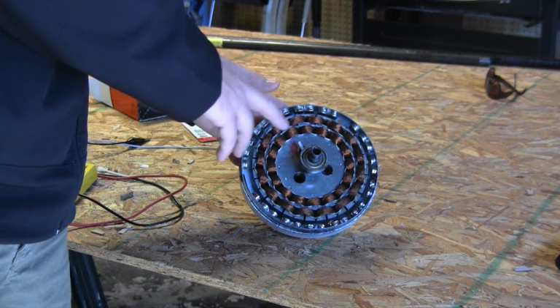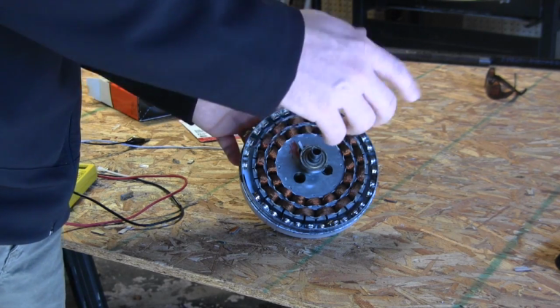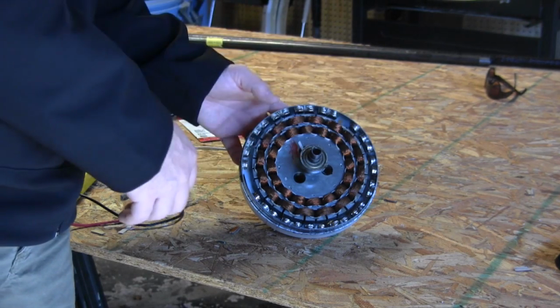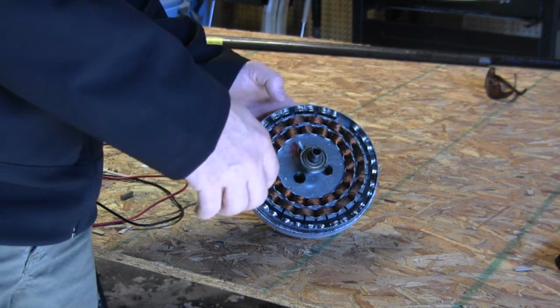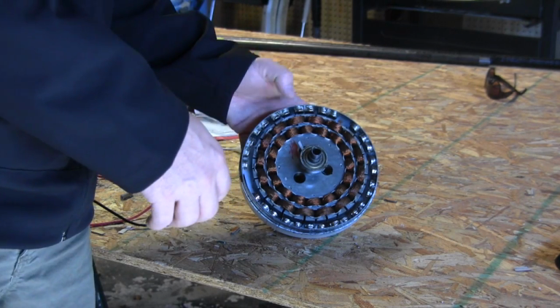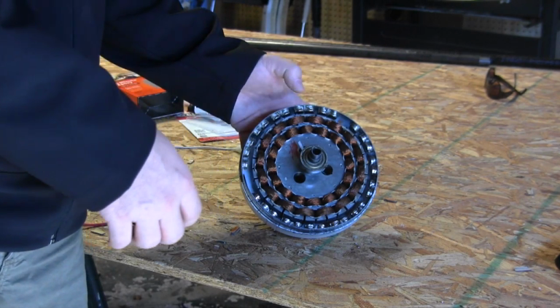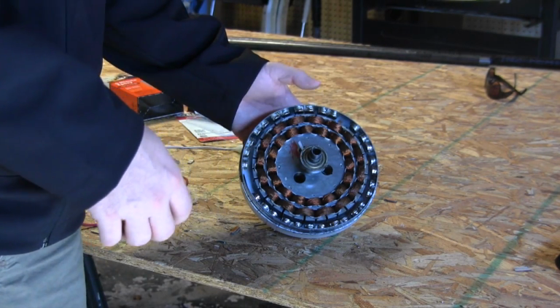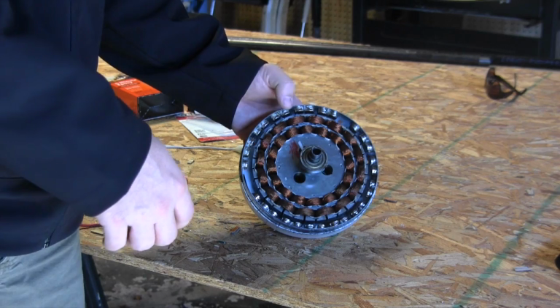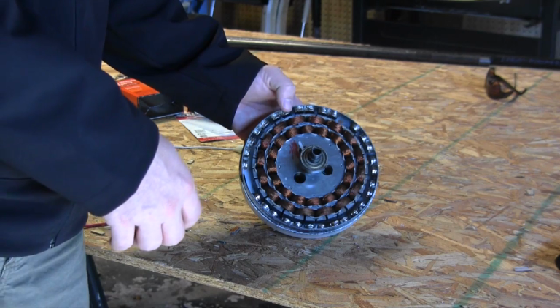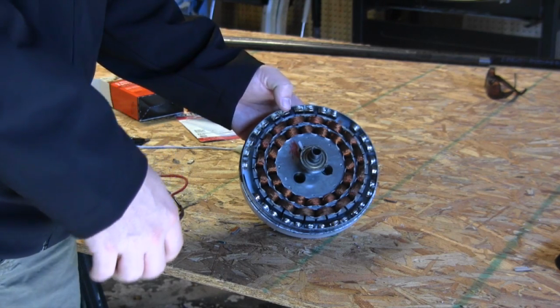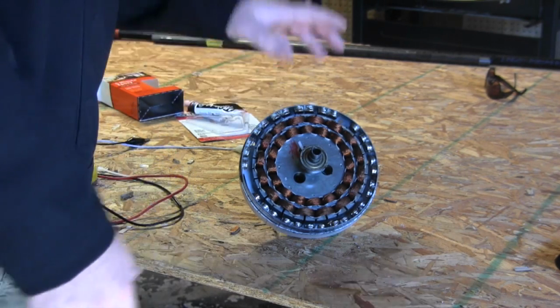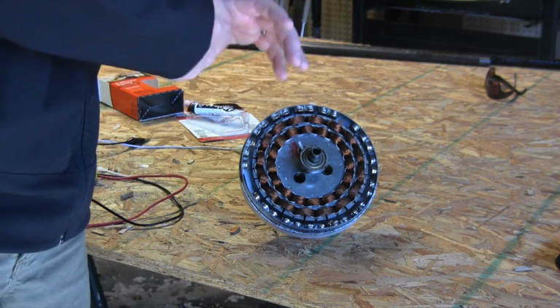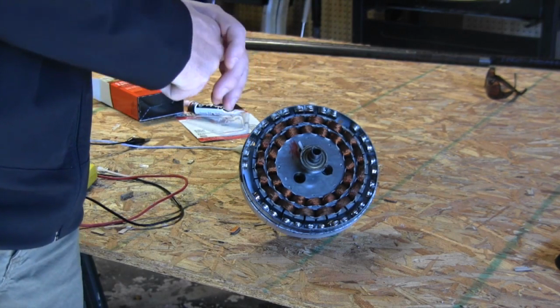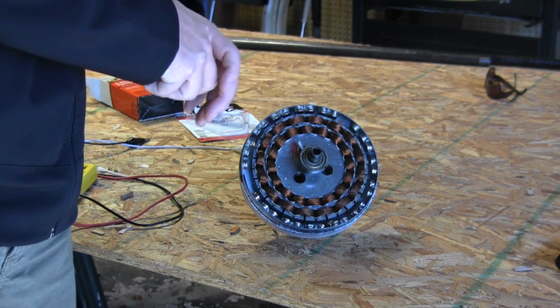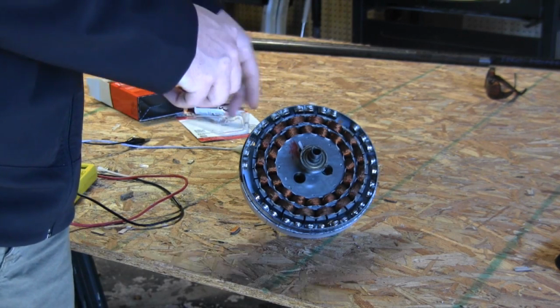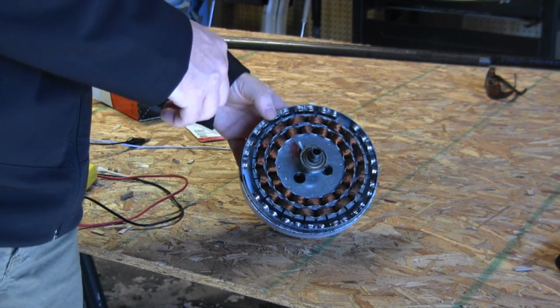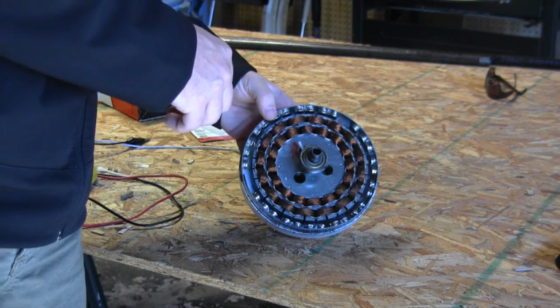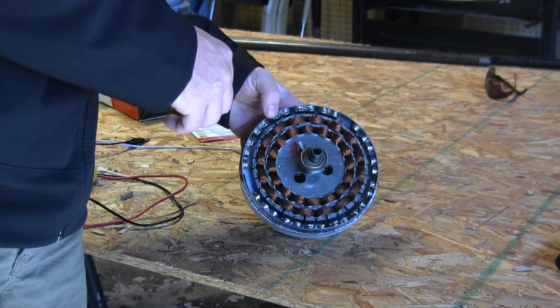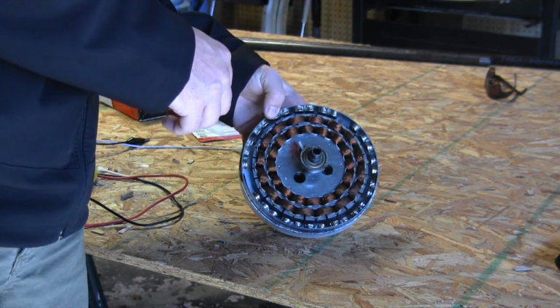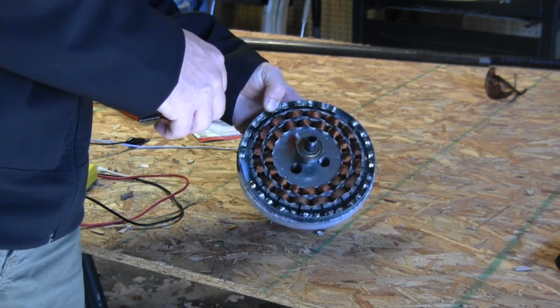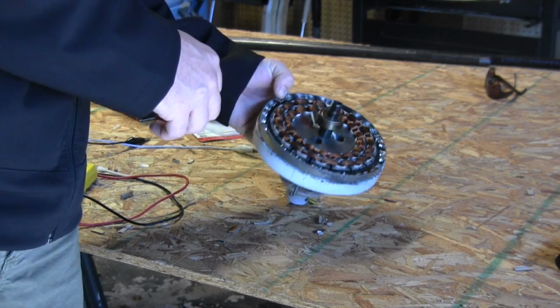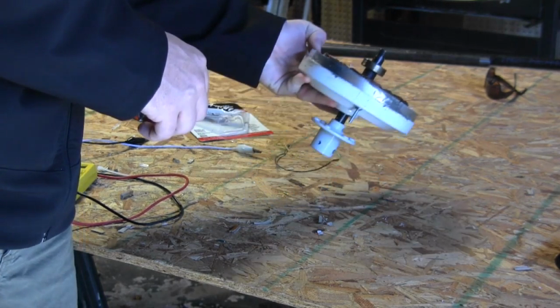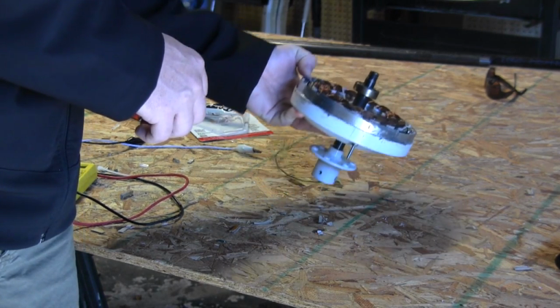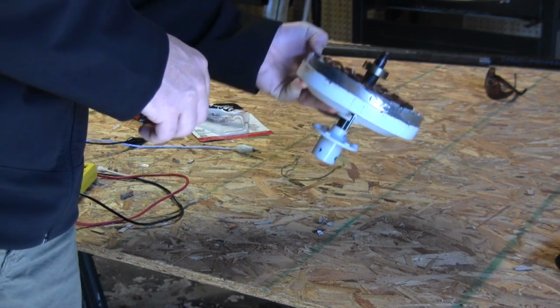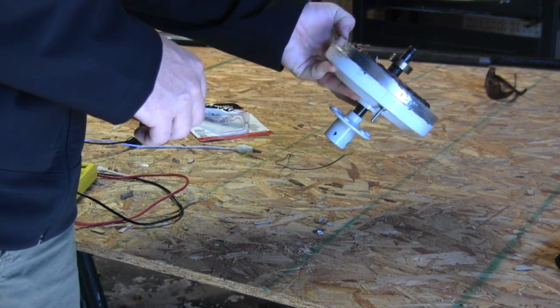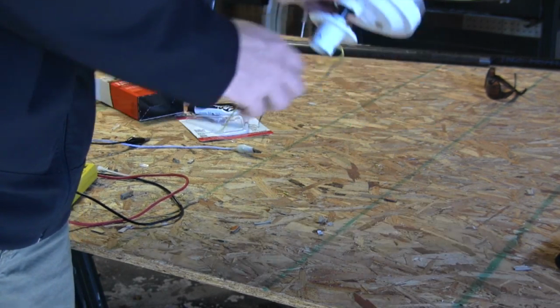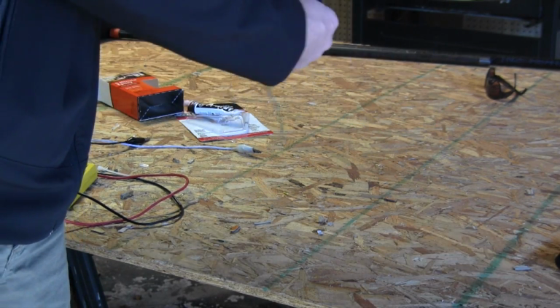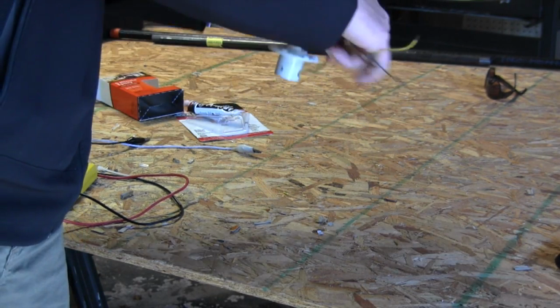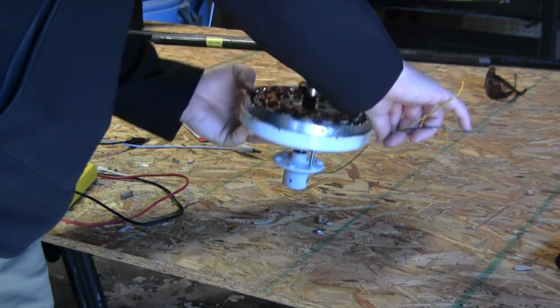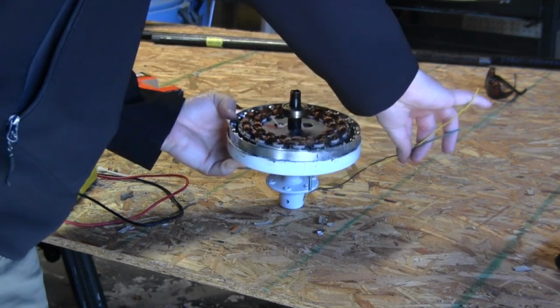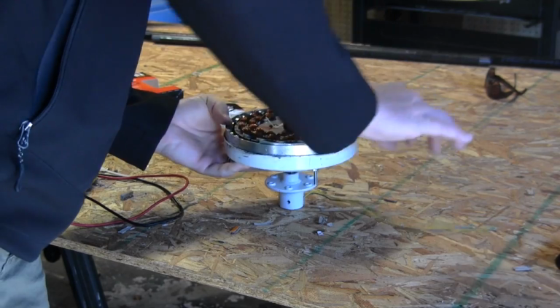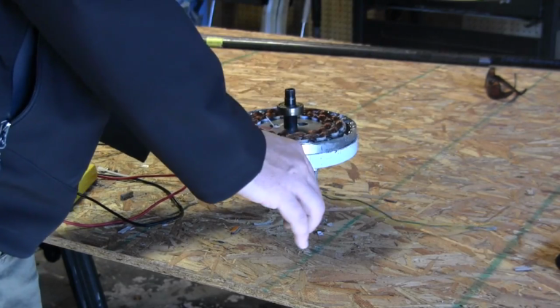I put those in about 20 minutes ago, so another 20 to 25 minutes and they'll be cured, then we can put the faceplate on. But before I do that, I wanted to show you what type of voltage I'm getting out of this — it's AC voltage.